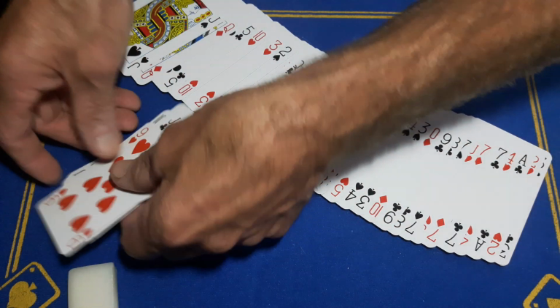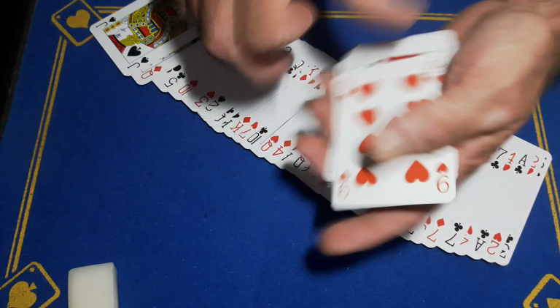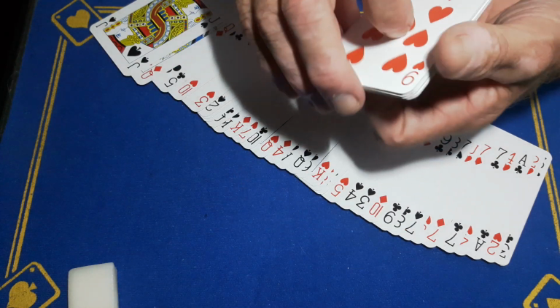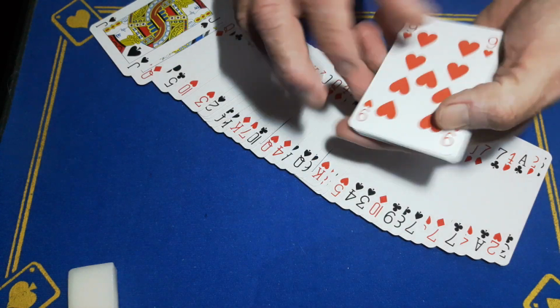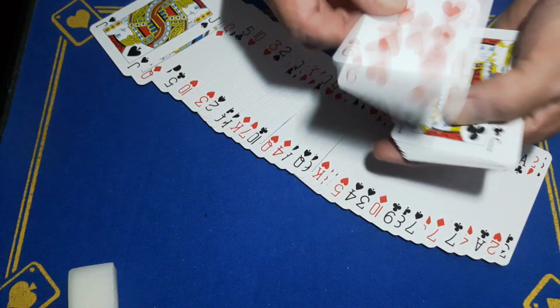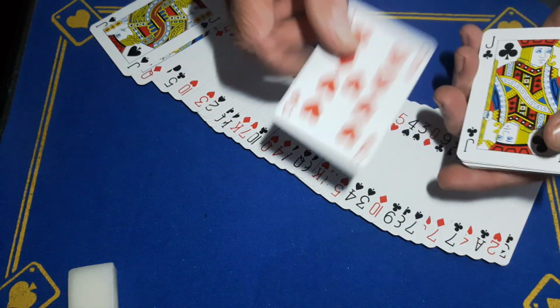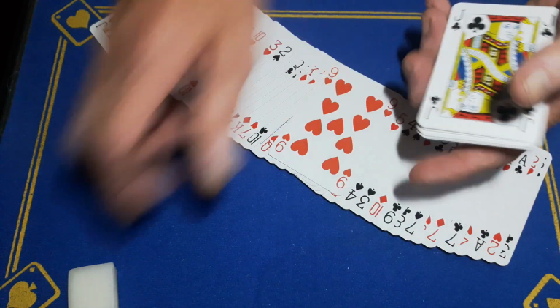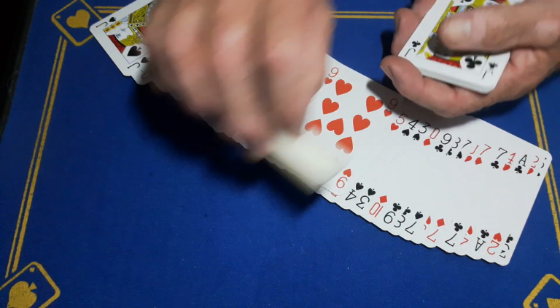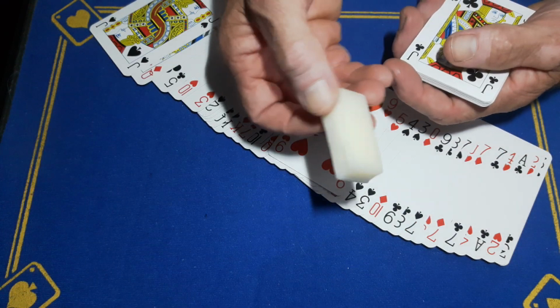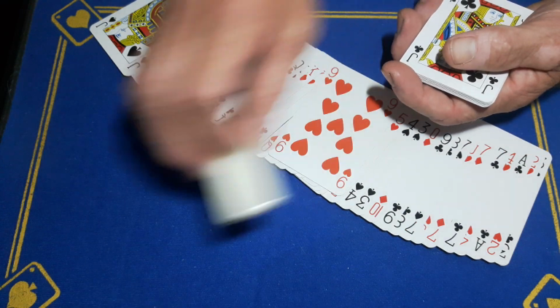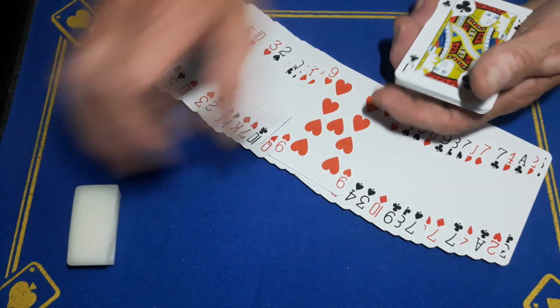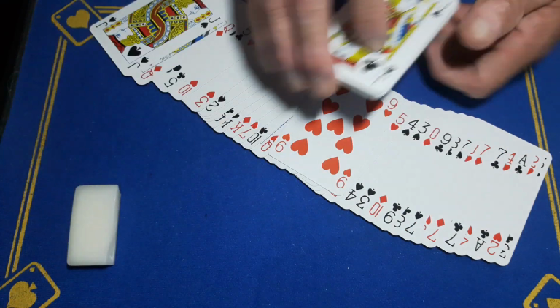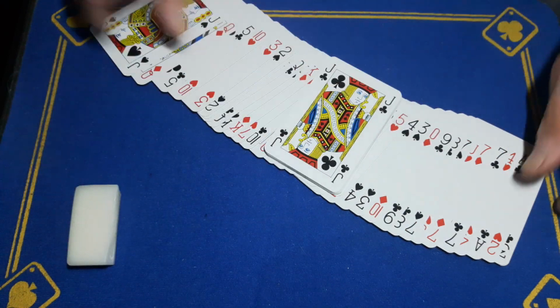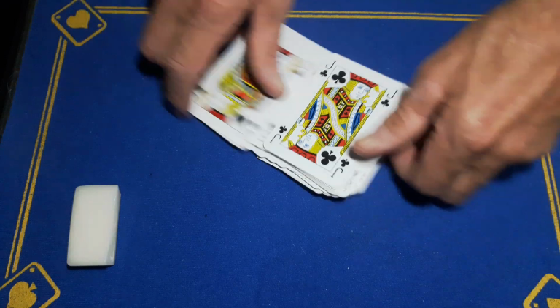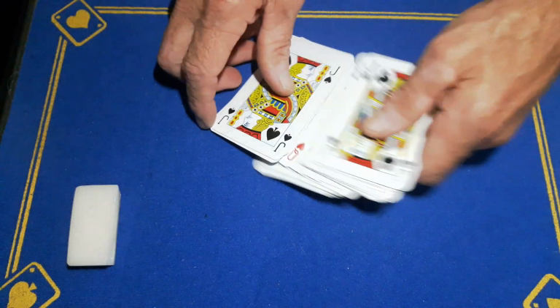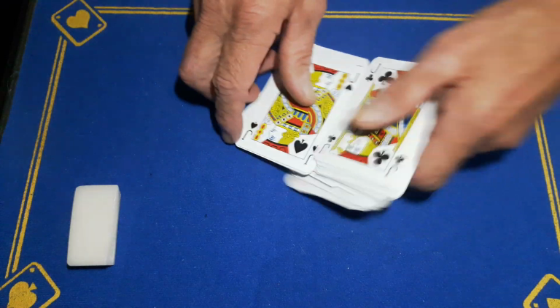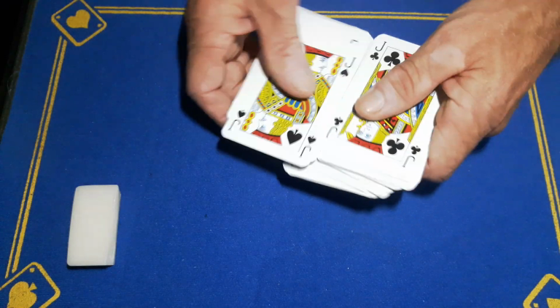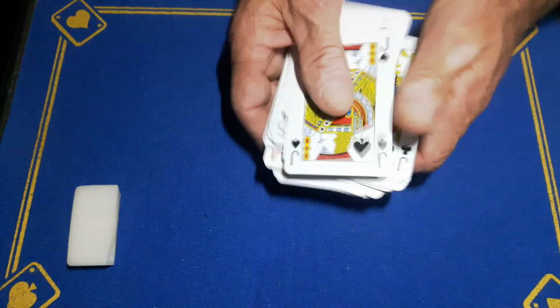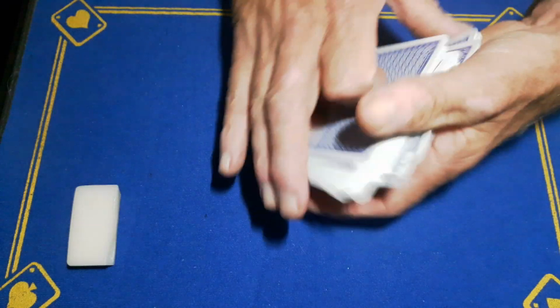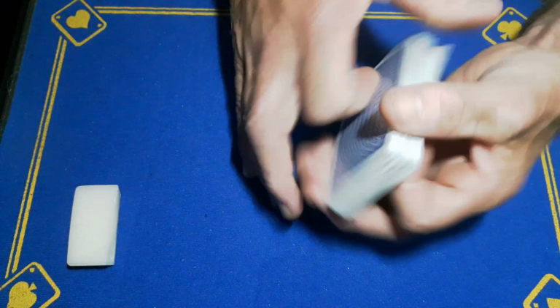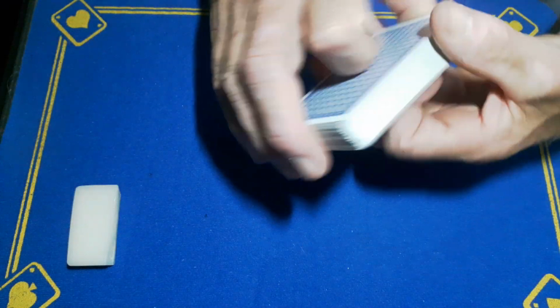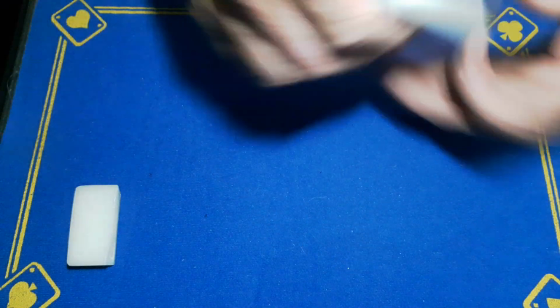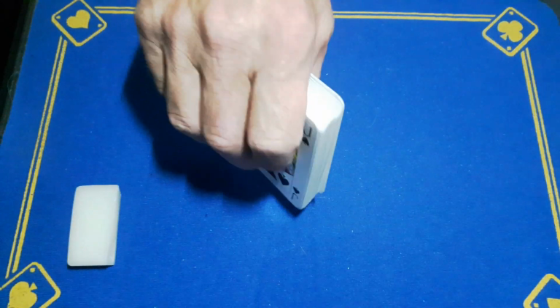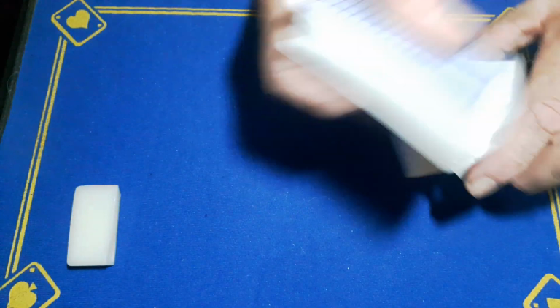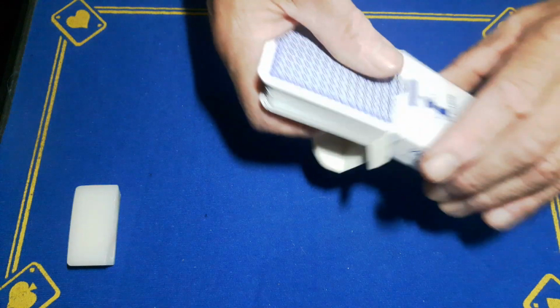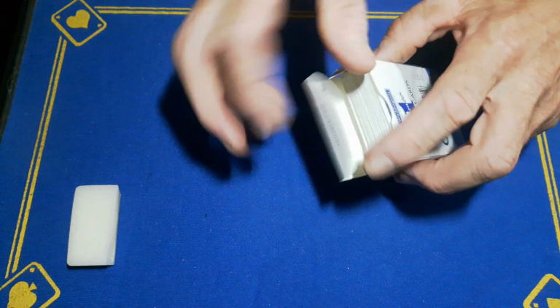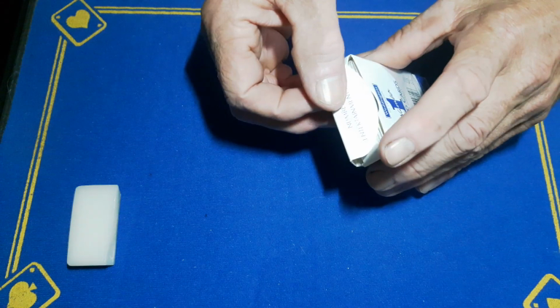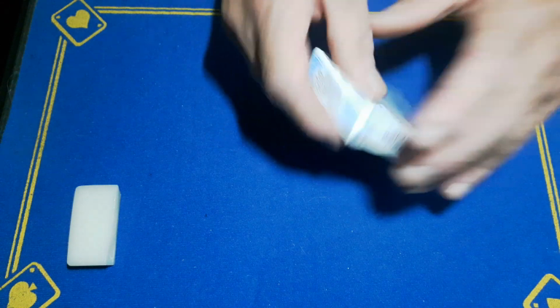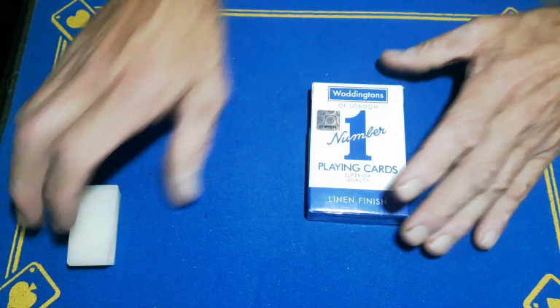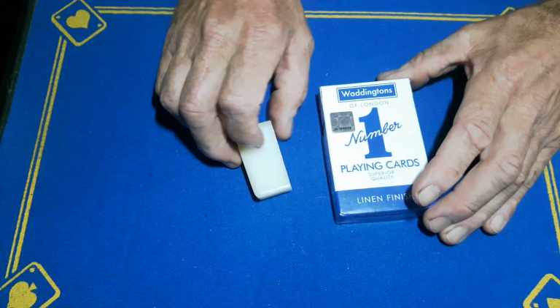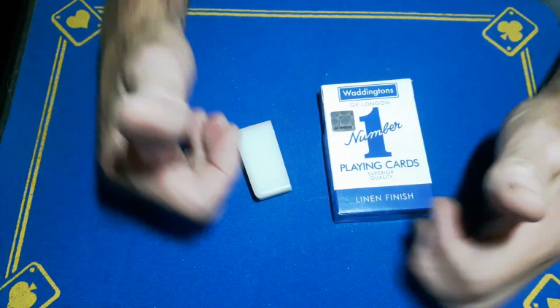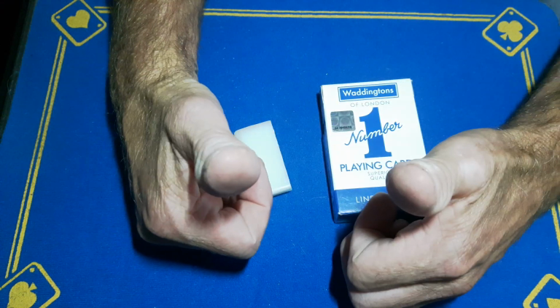As you can see, the rest of the deck is all regular cards. So that's how I did it, guys - a double backer, two duplicate cards, and some roughing balm. Comment, subscribe, like, and come back tomorrow for another card trick. Cheers!